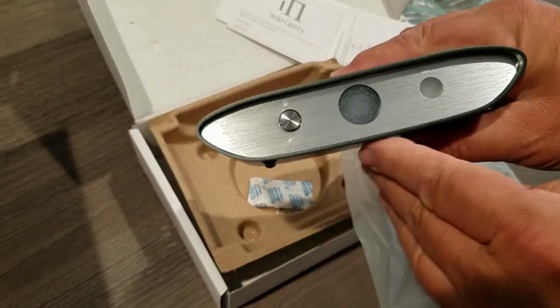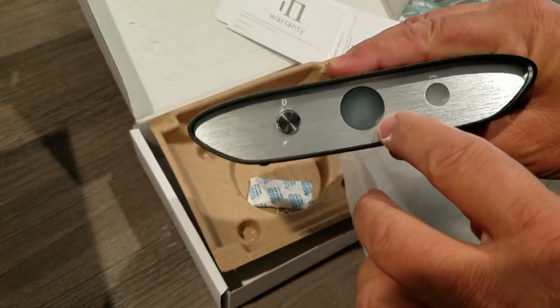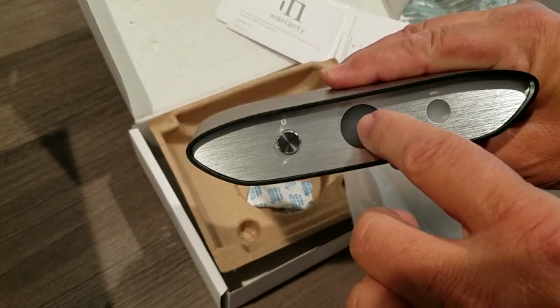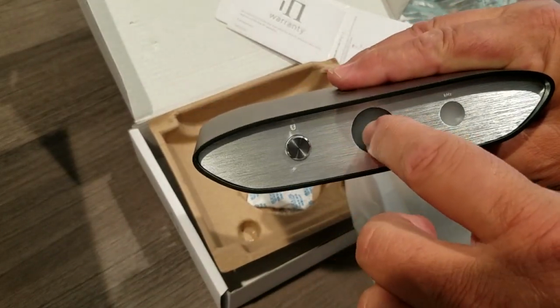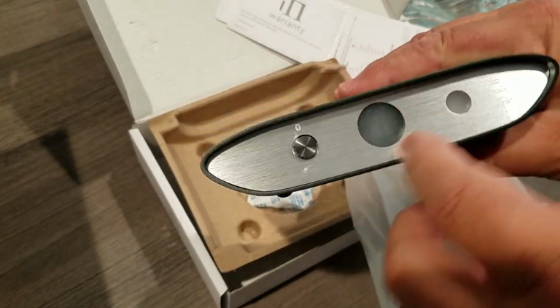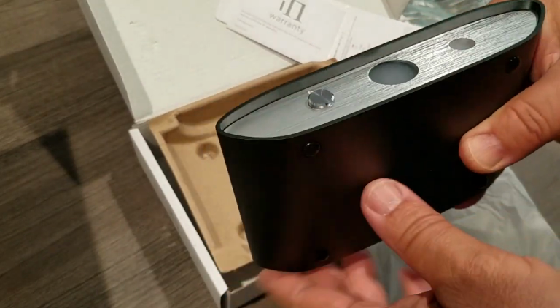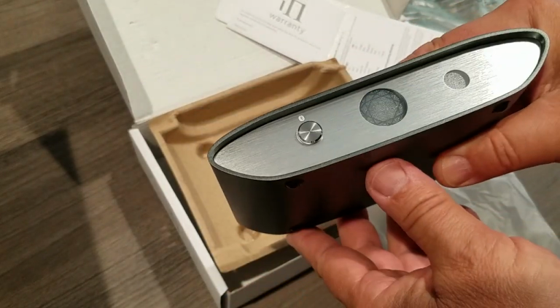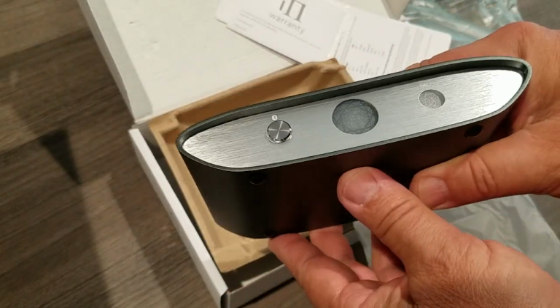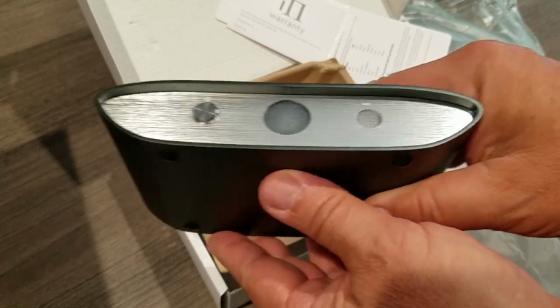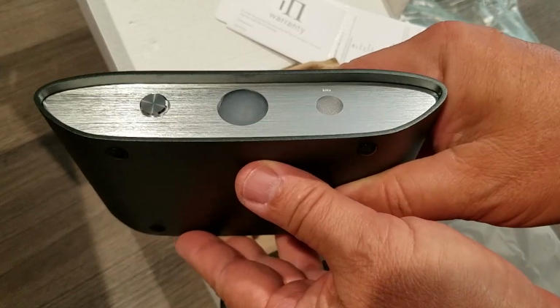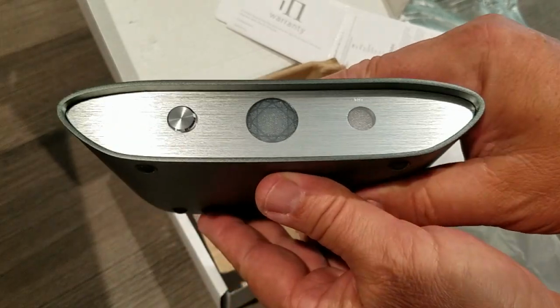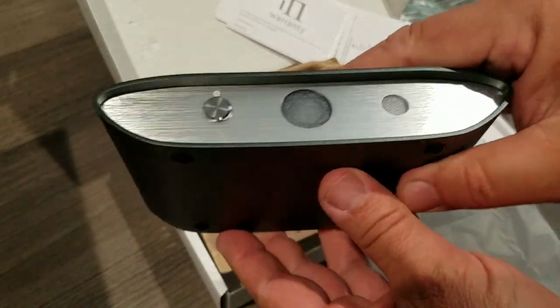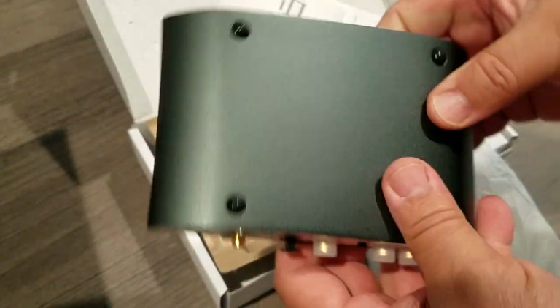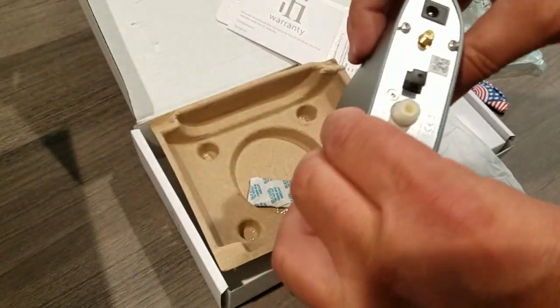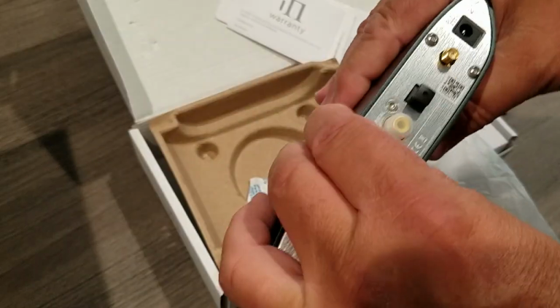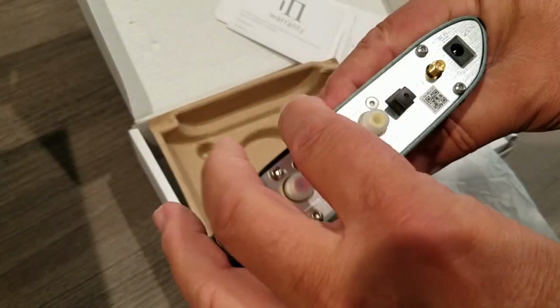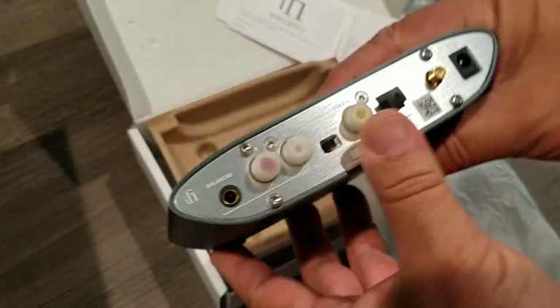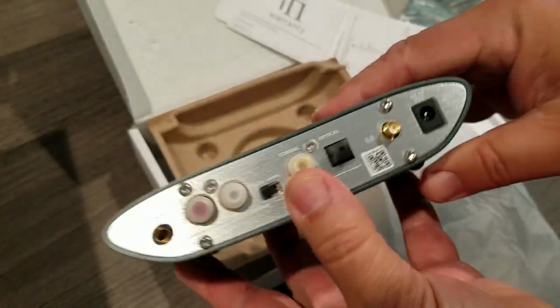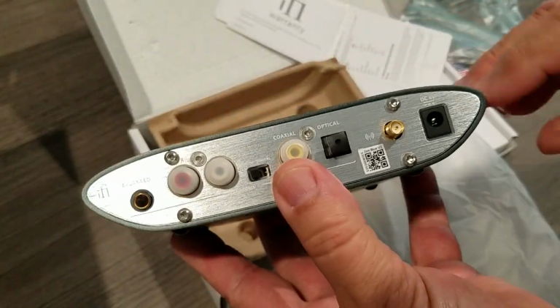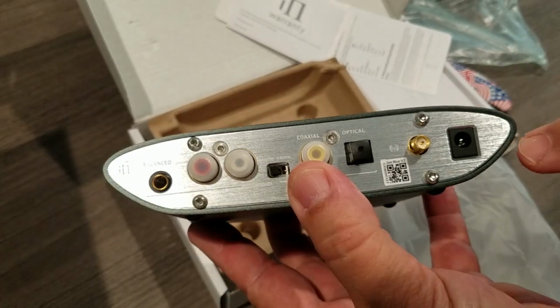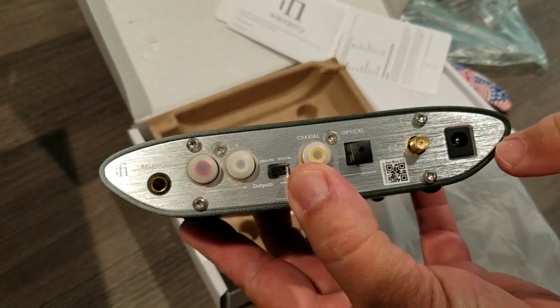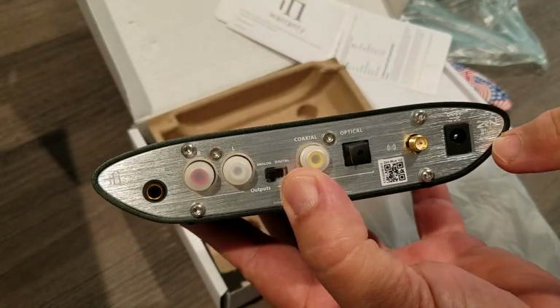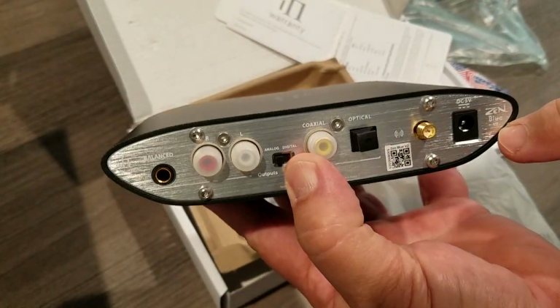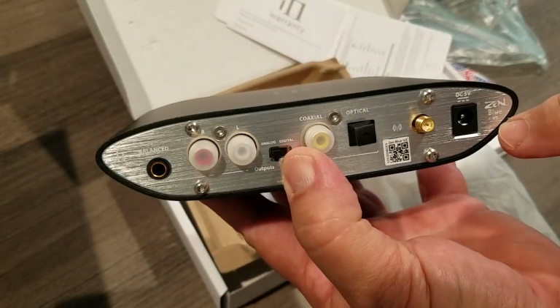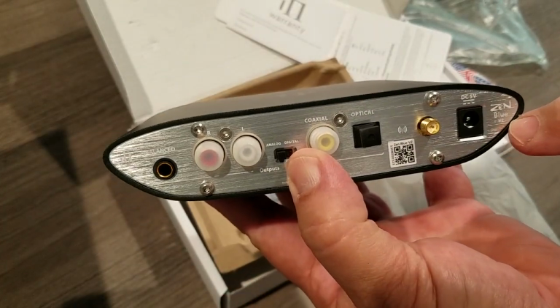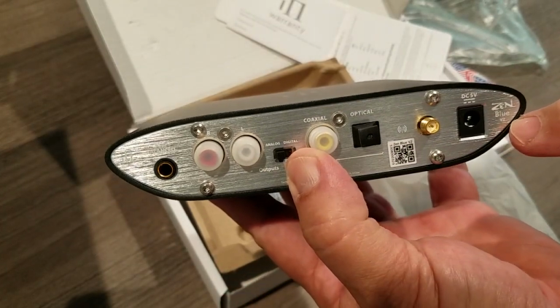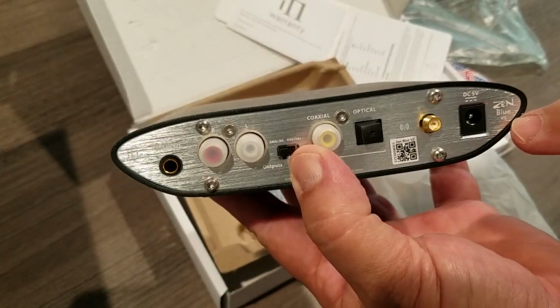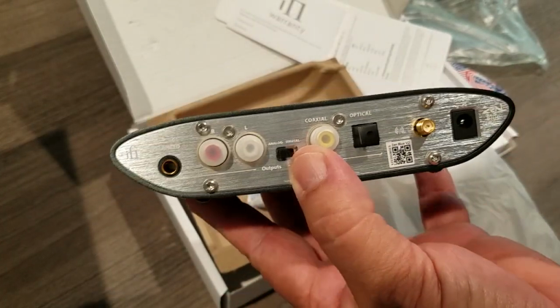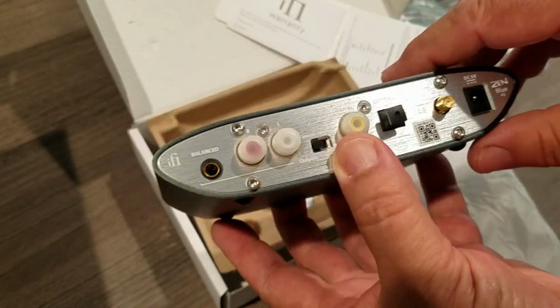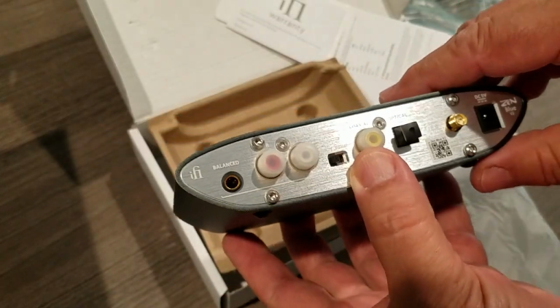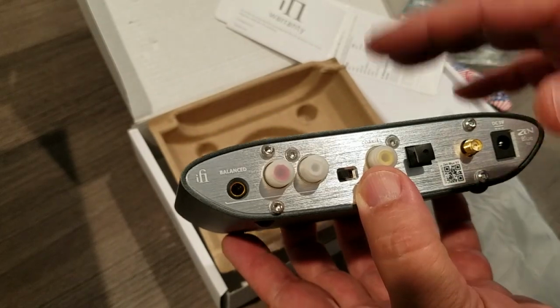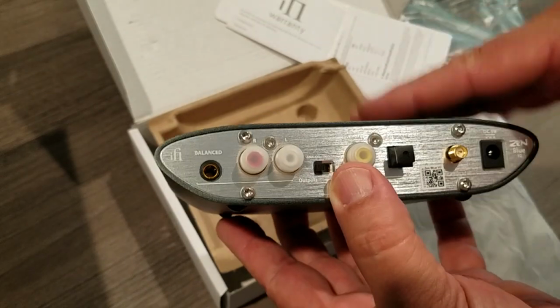There's a little design in there. I don't know if you can see that on camera, if that's going to show up. So how do we tell what it is? Right there — Zen V2. This is version 2.